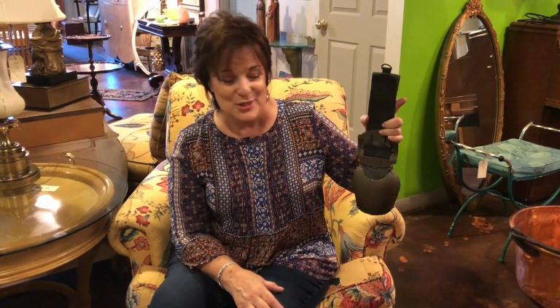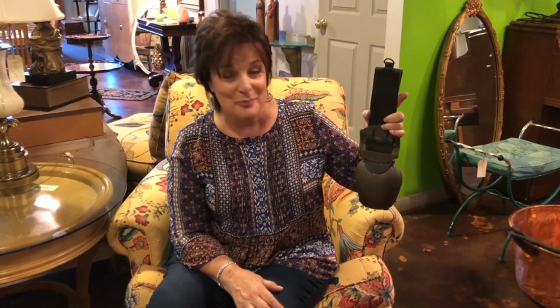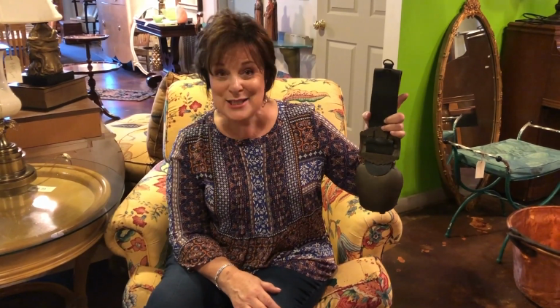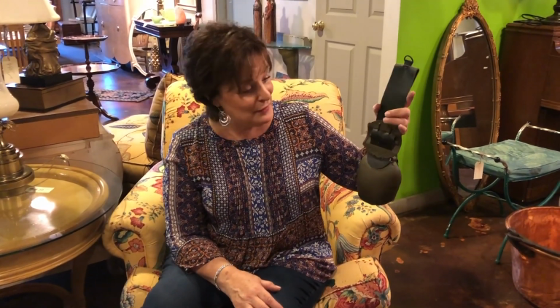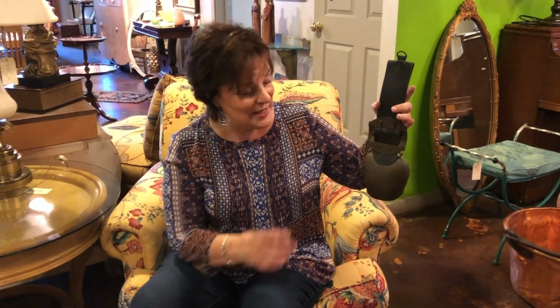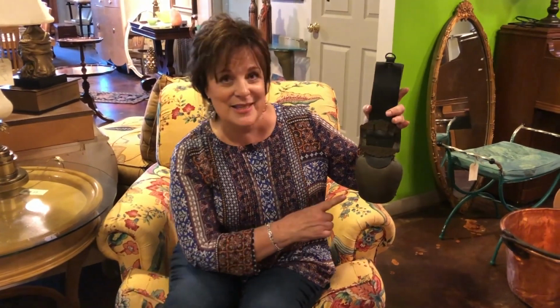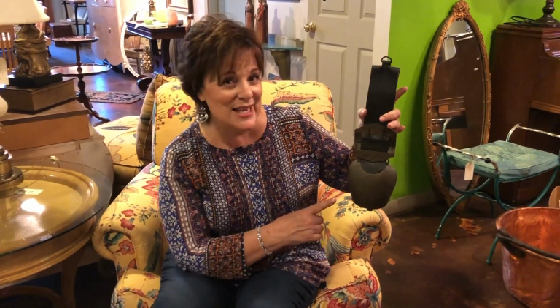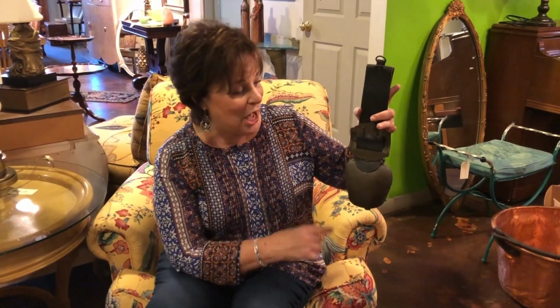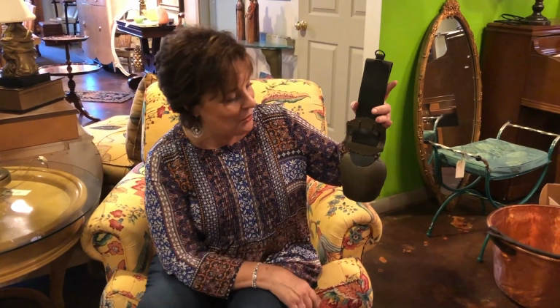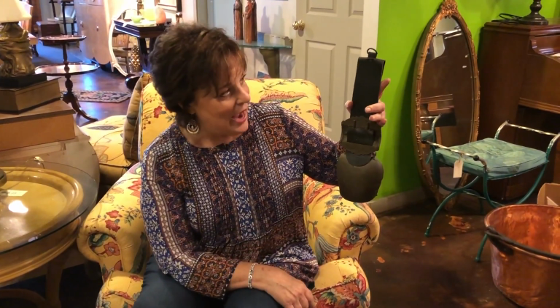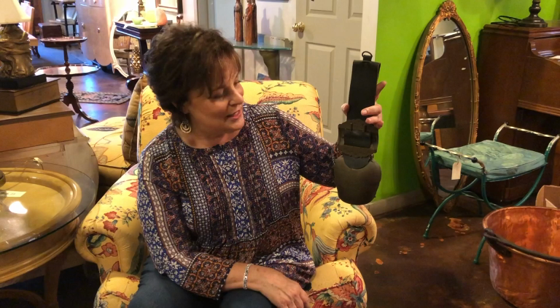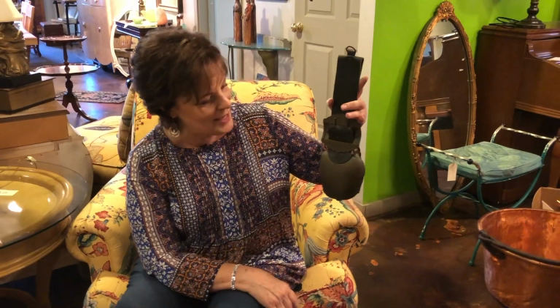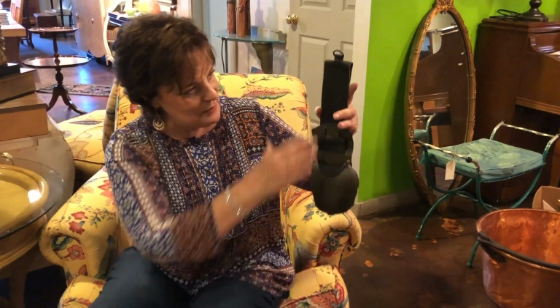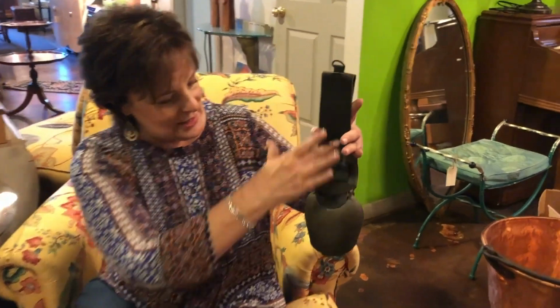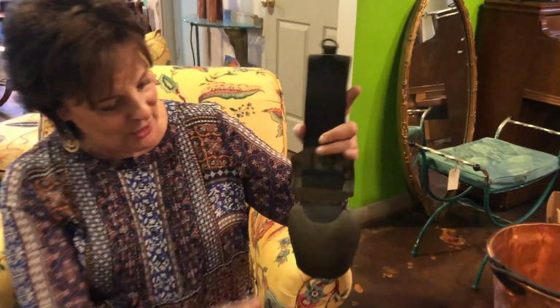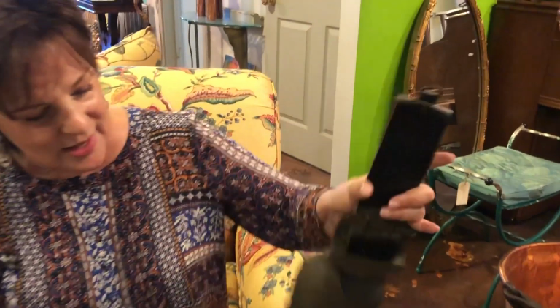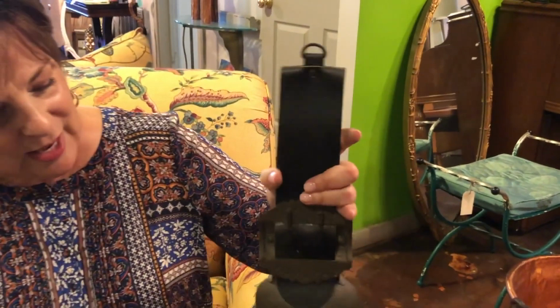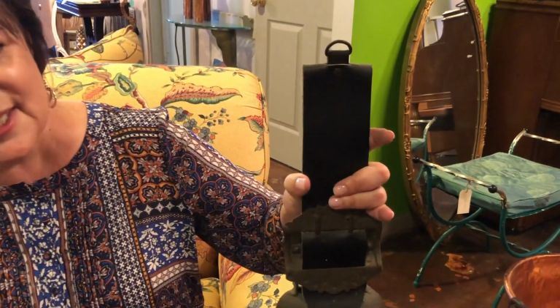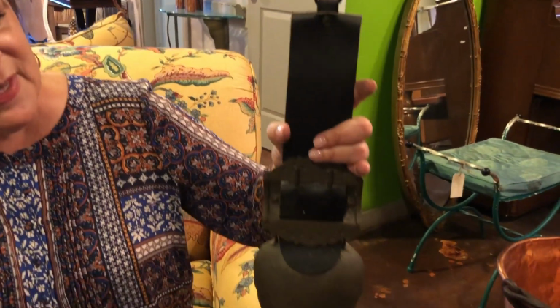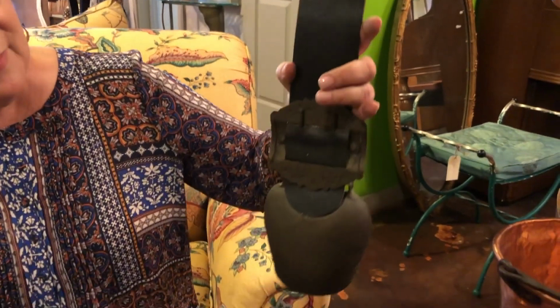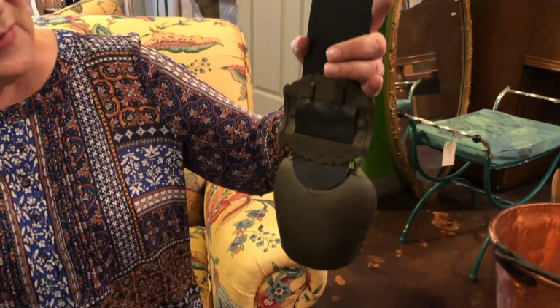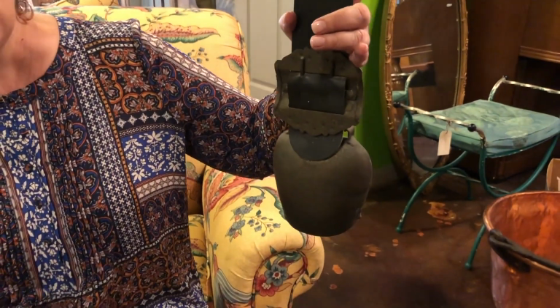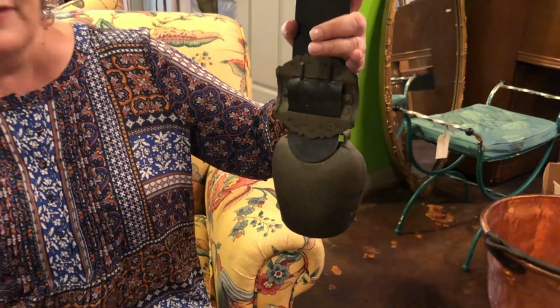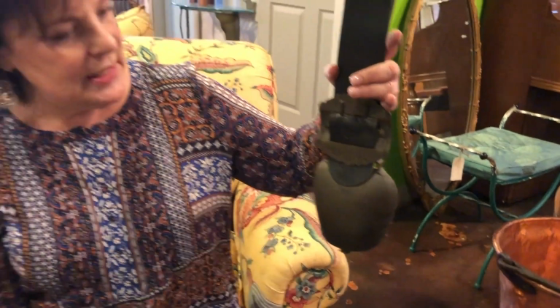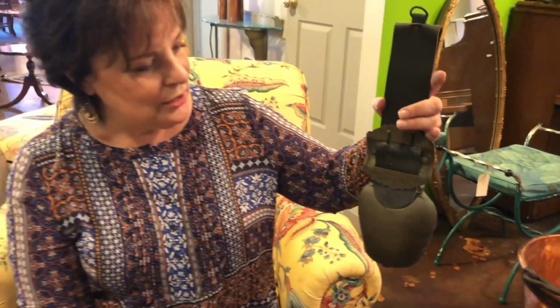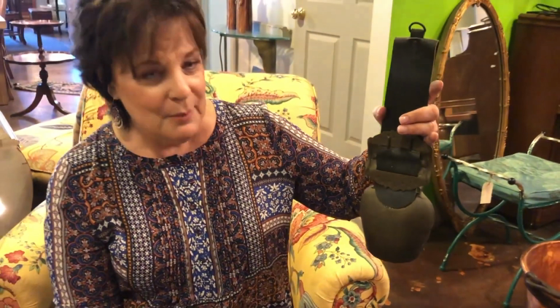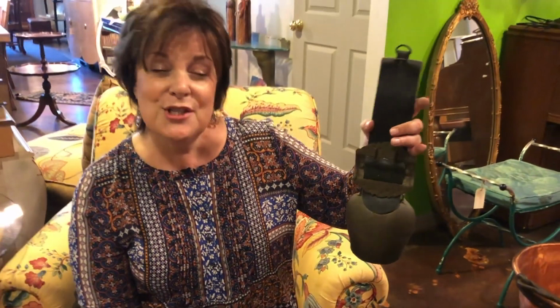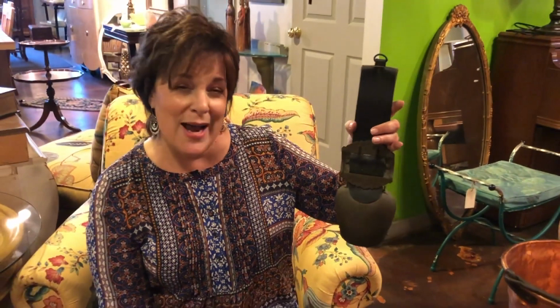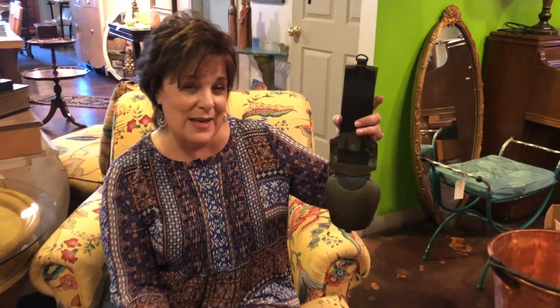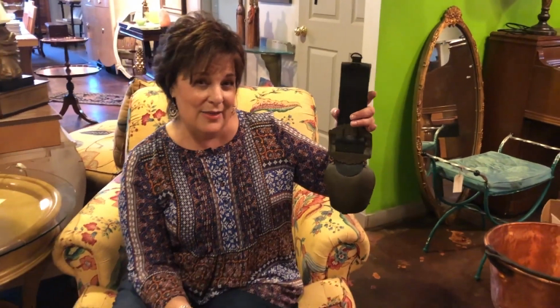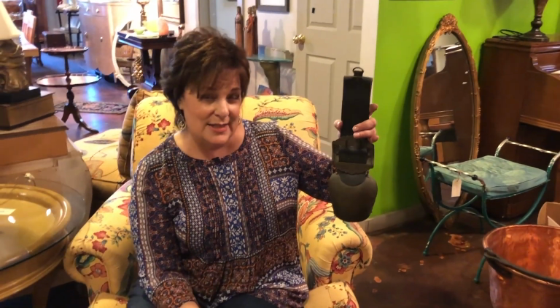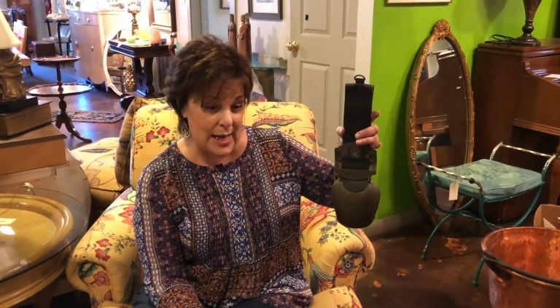My last find of the week is this antique cowbell. I think it's awesome — this is leather, and I love the sound of it. You can call your family to dinner.